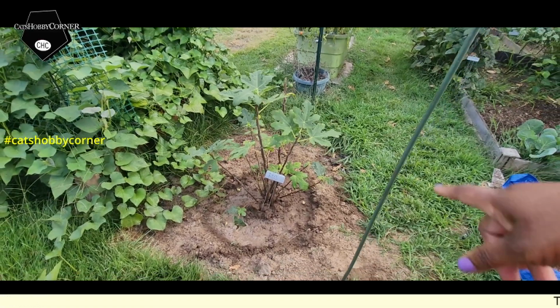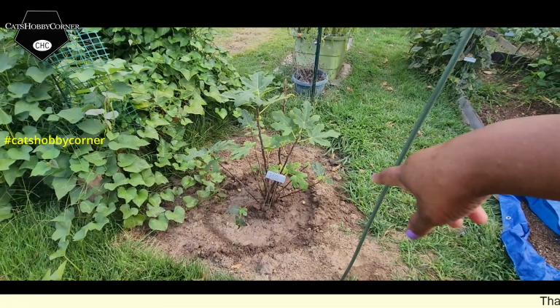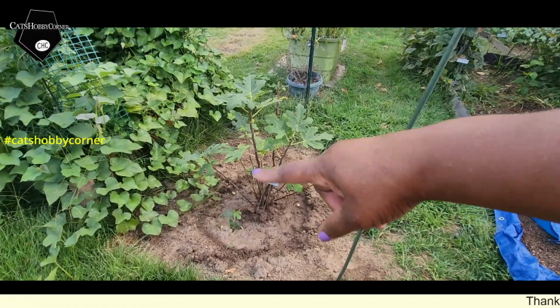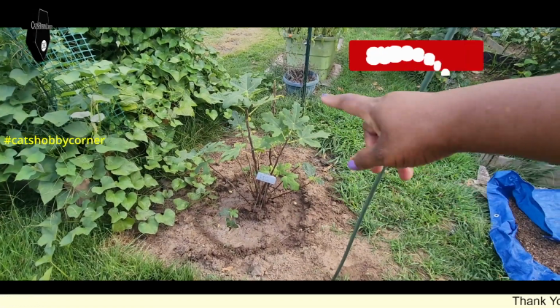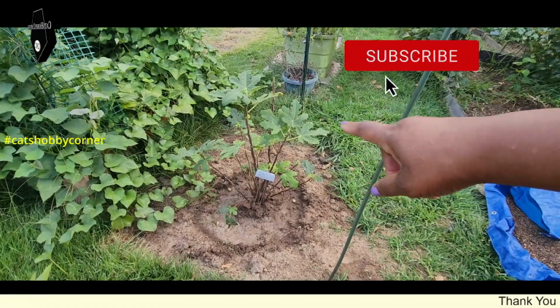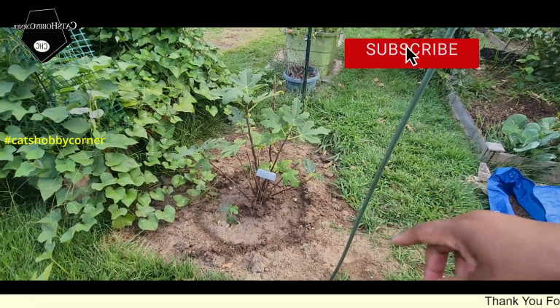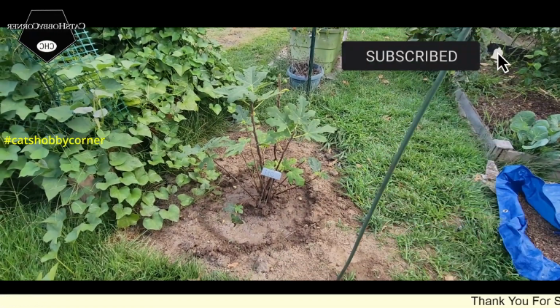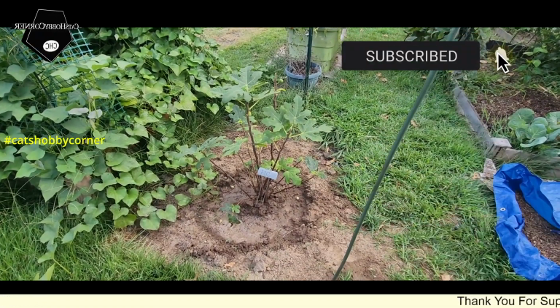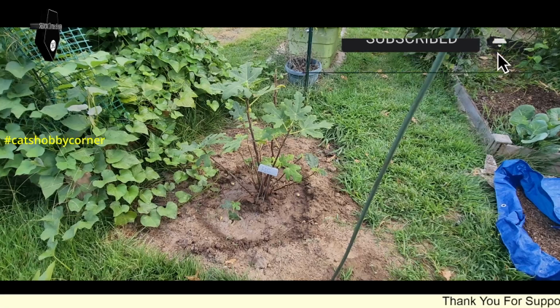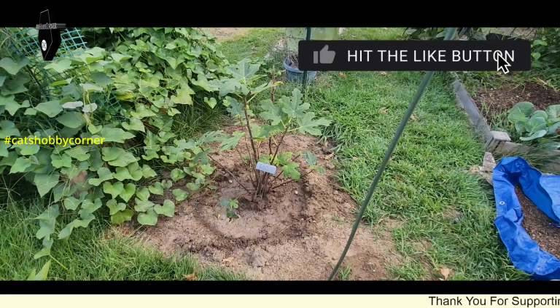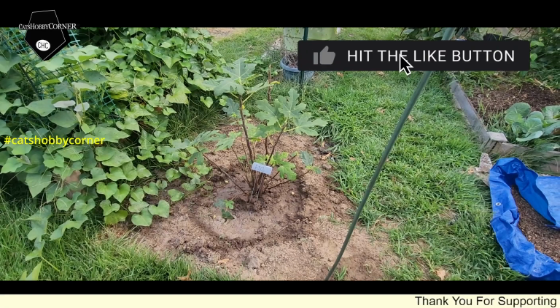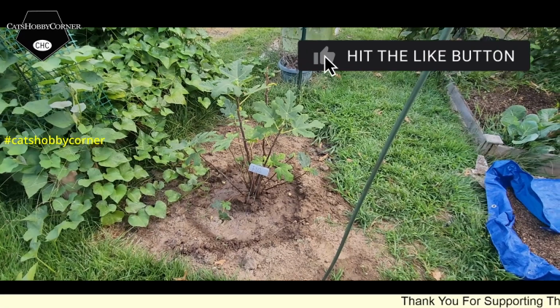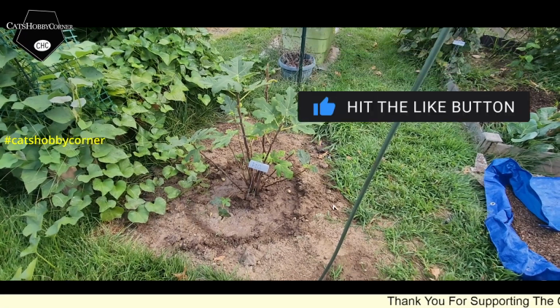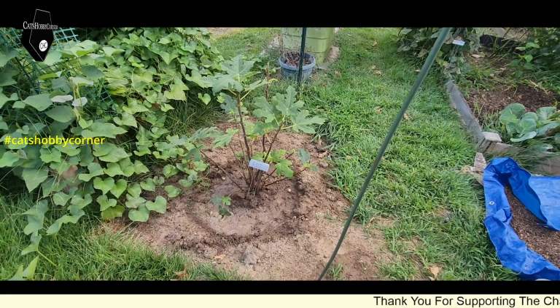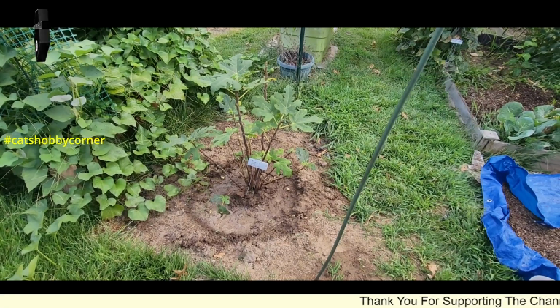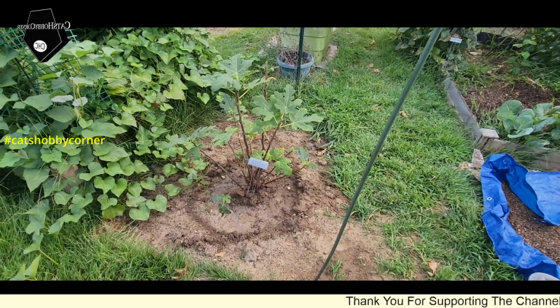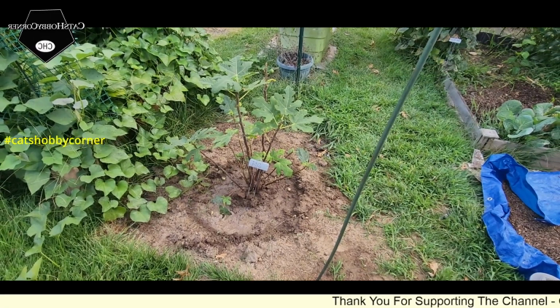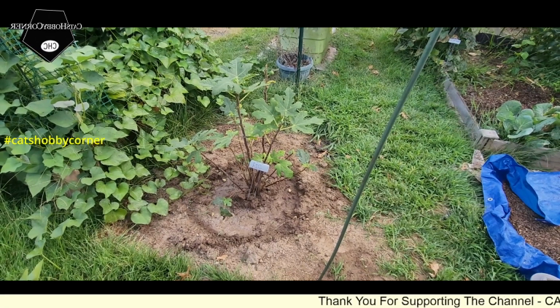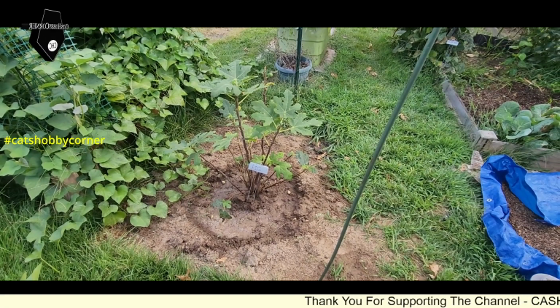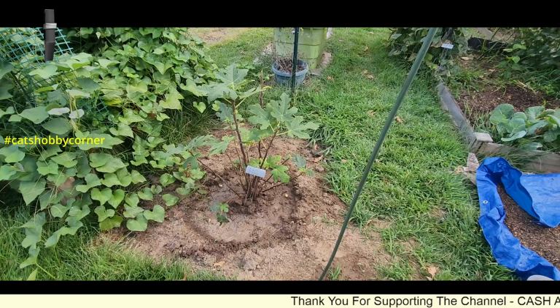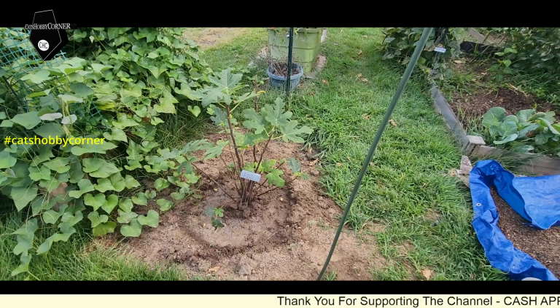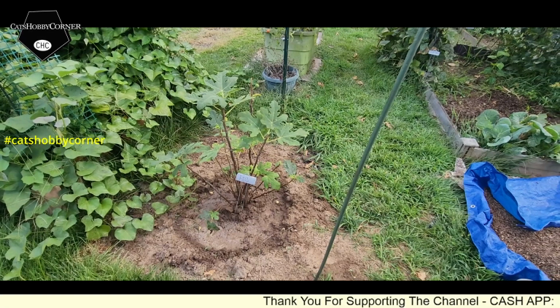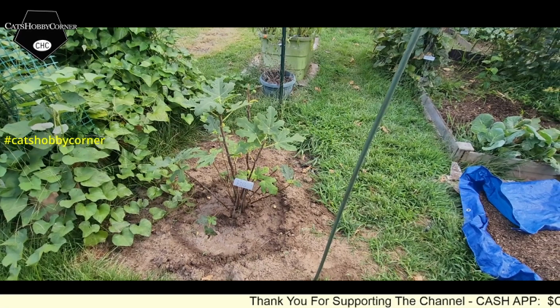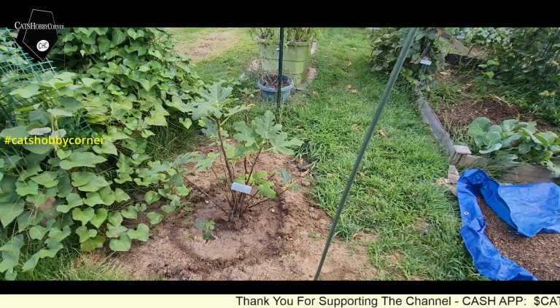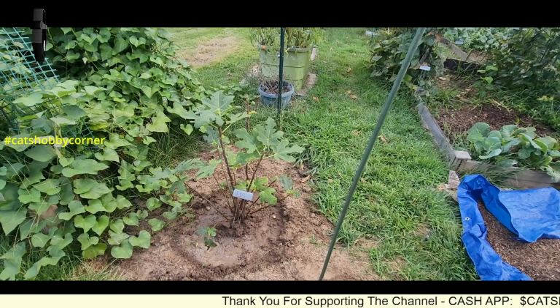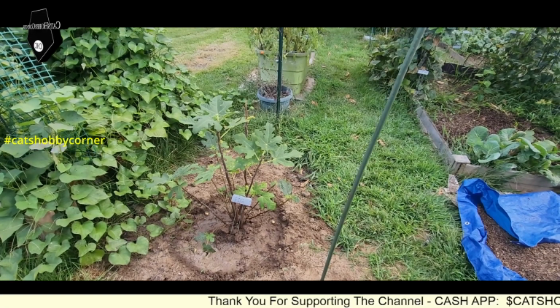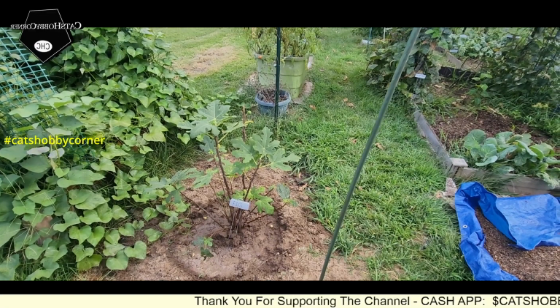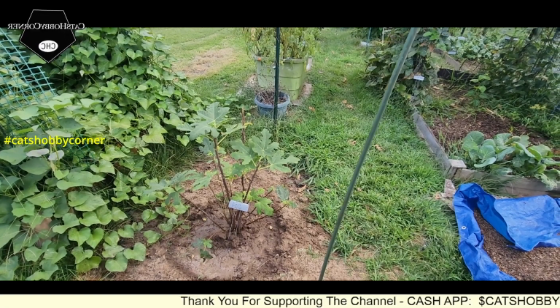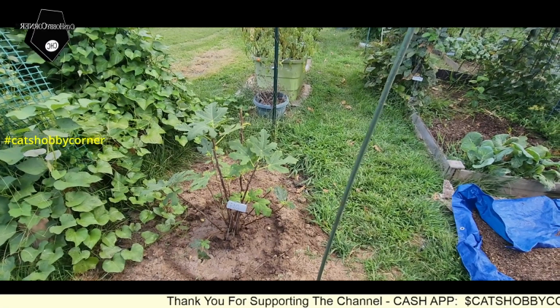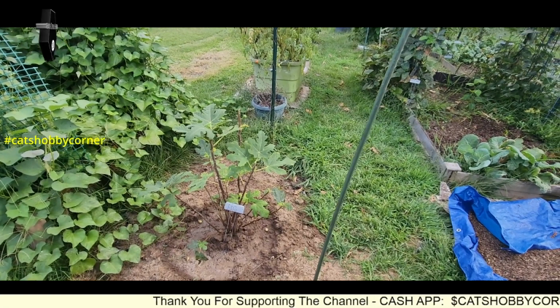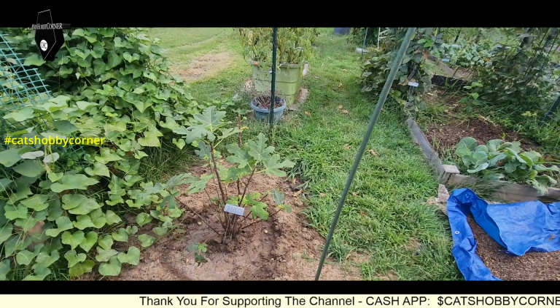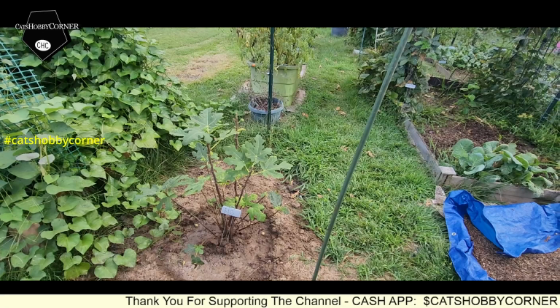We still left a moat around it so that when we water it the water is getting down to the new roots. It seems to be doing alright, so just wanted to give you all a quick update on our fig tree.